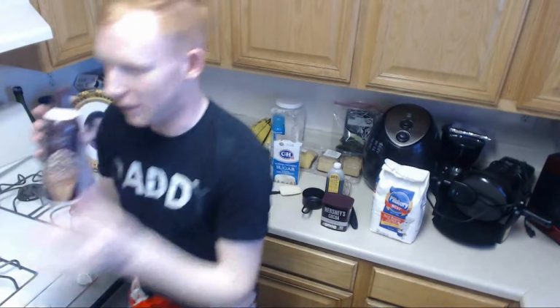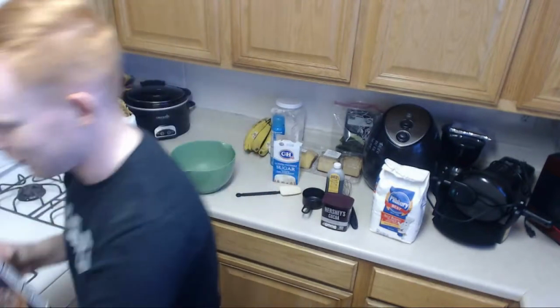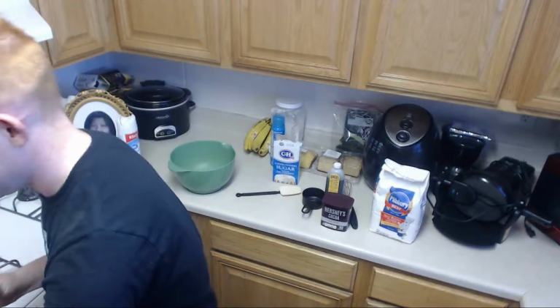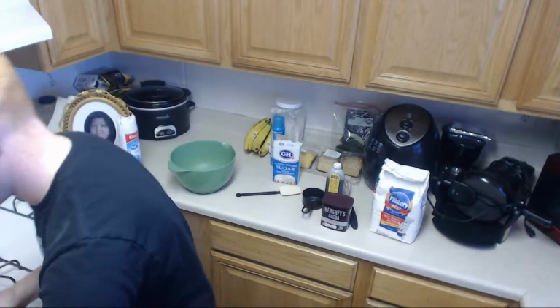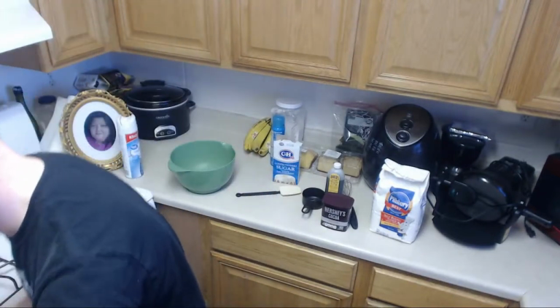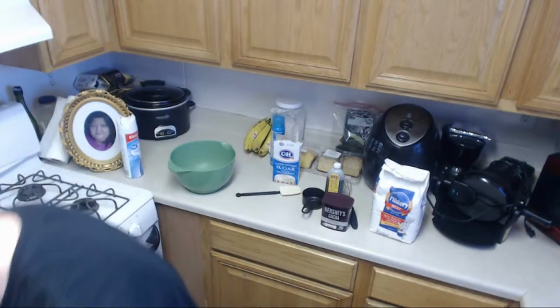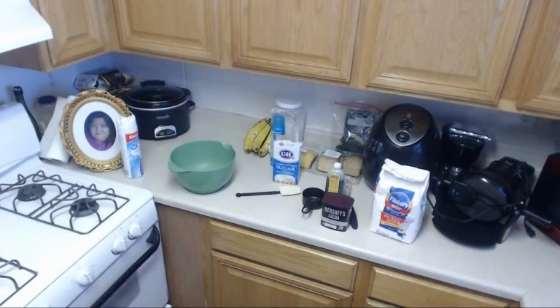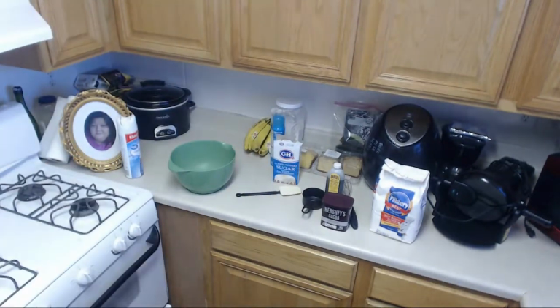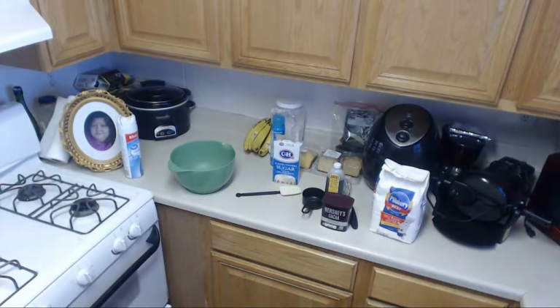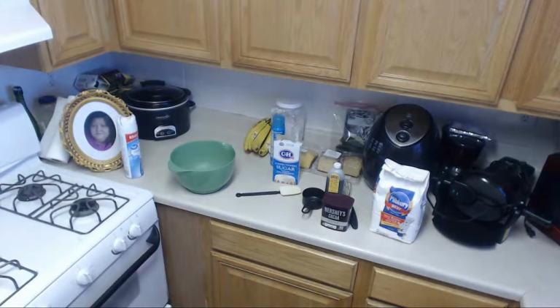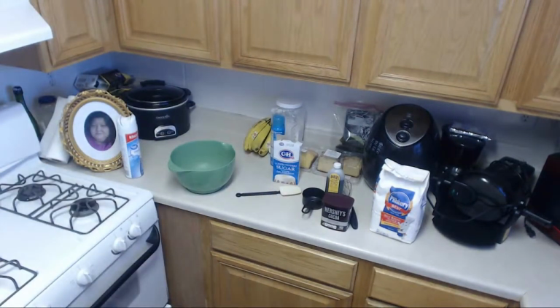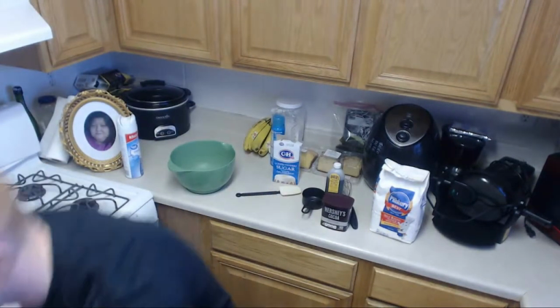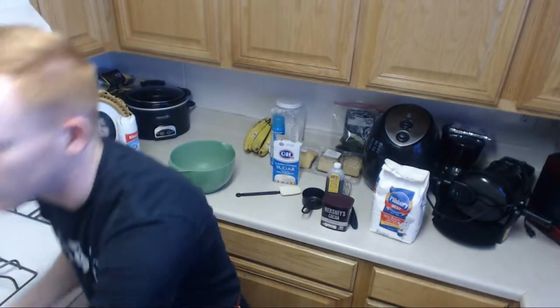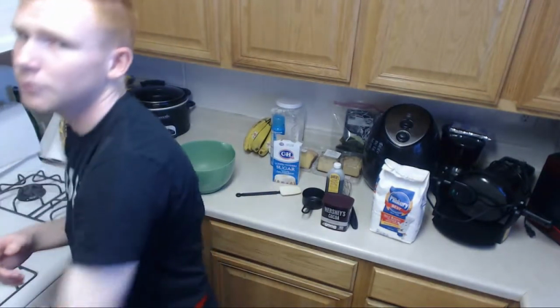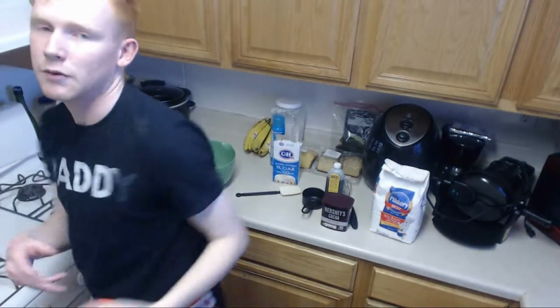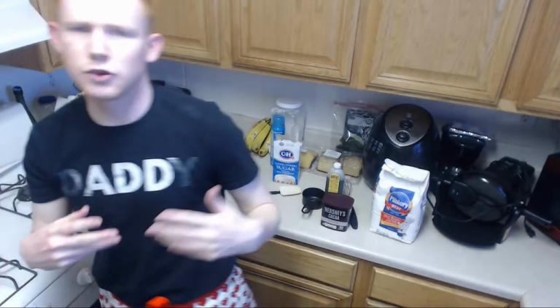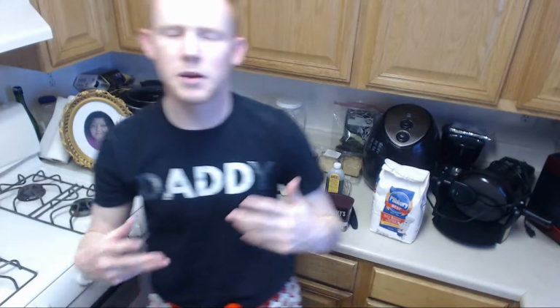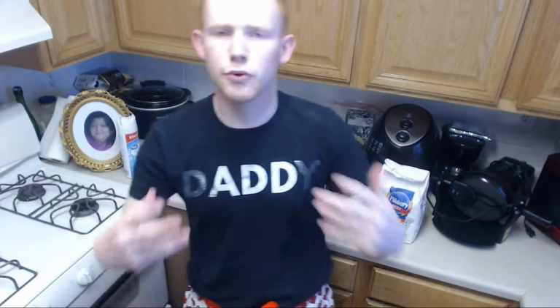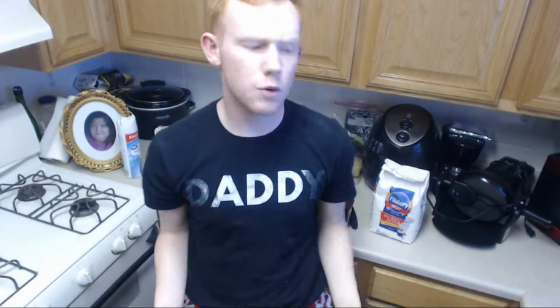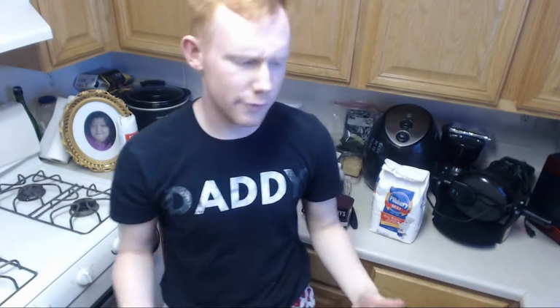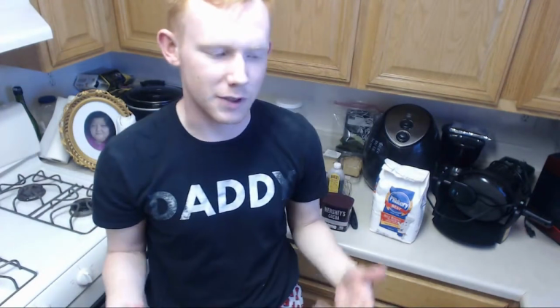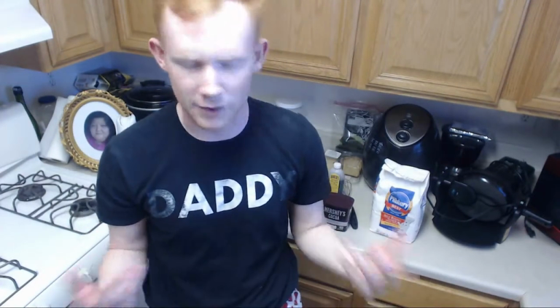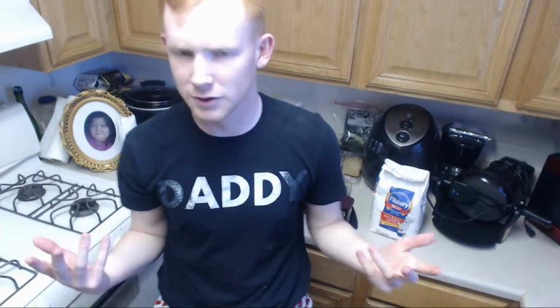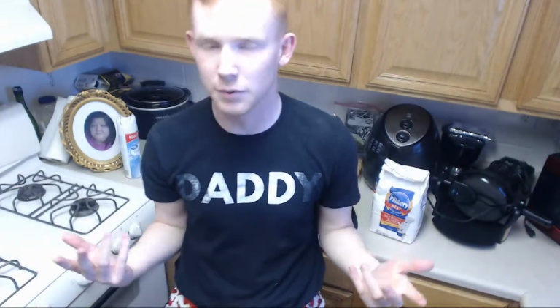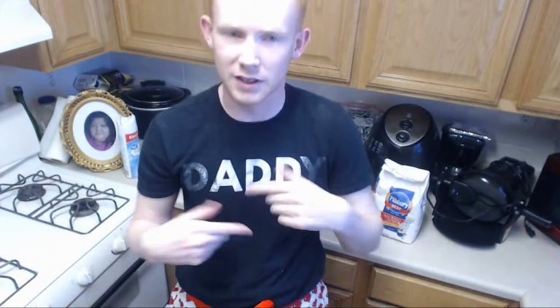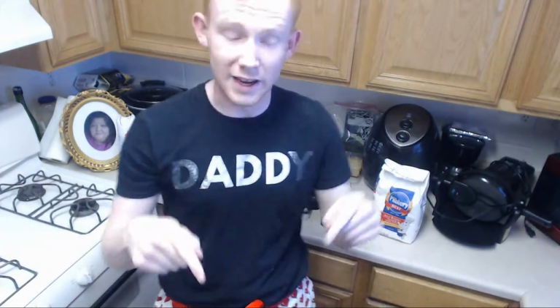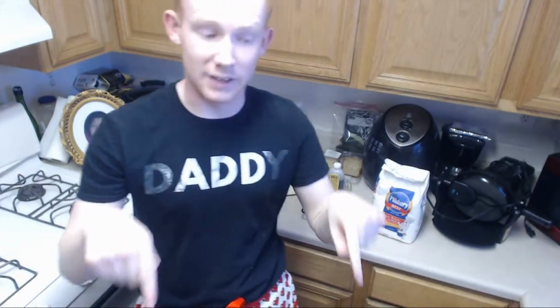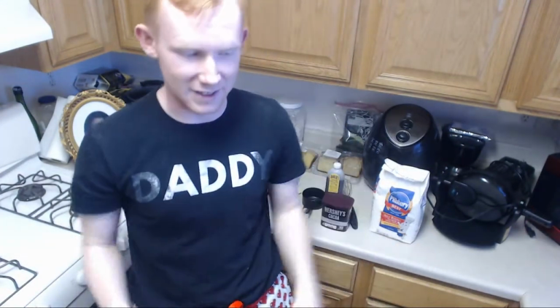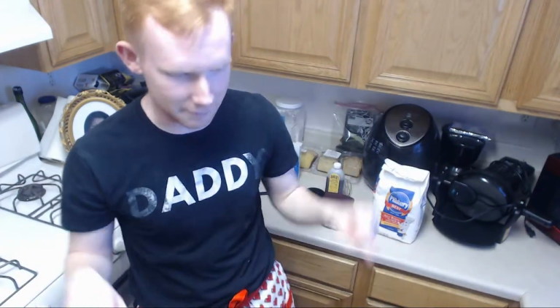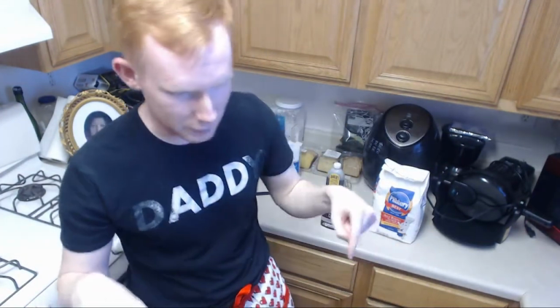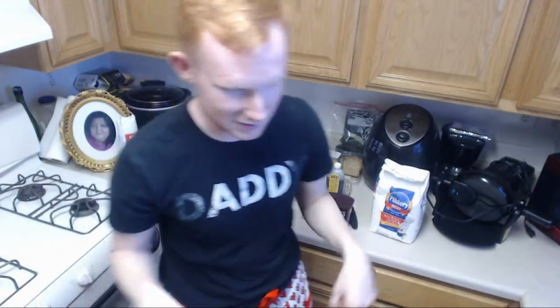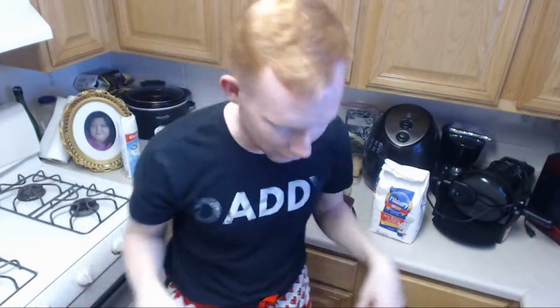Now, this is going to be great. Earlier I was going to try to make brownie waffles, but I messed those up. But that led me to the idea of filming this now.